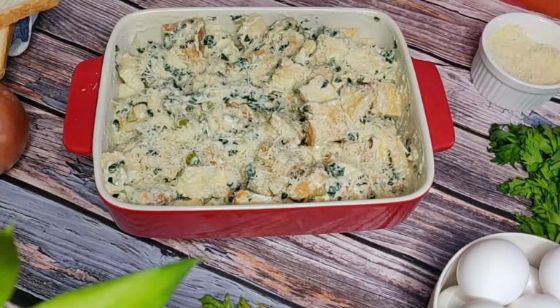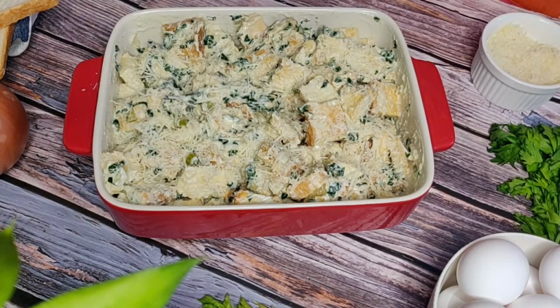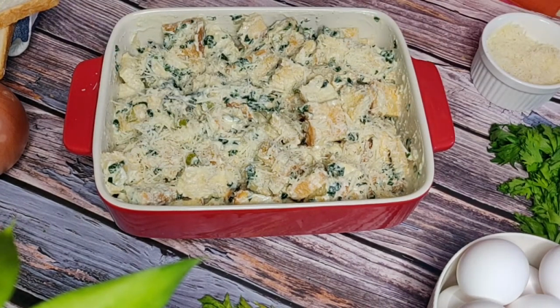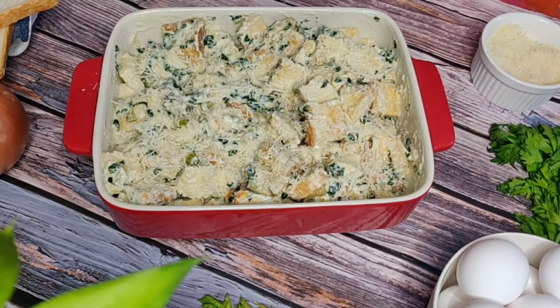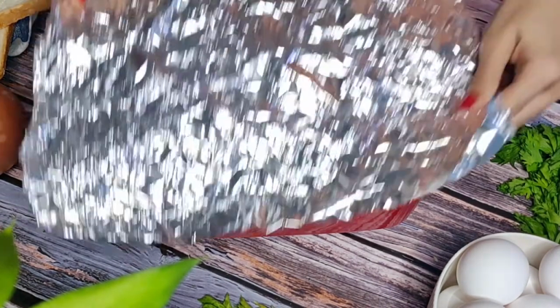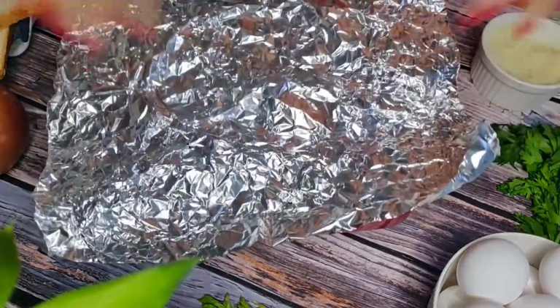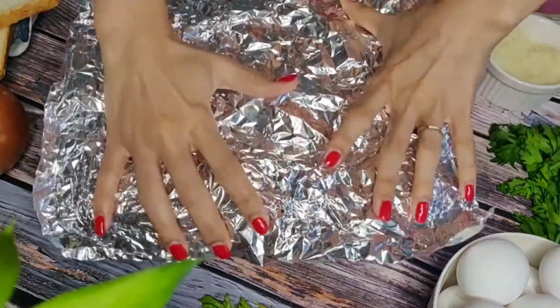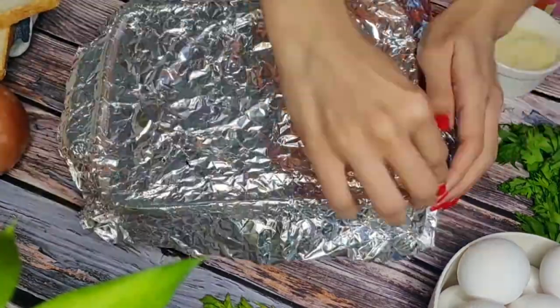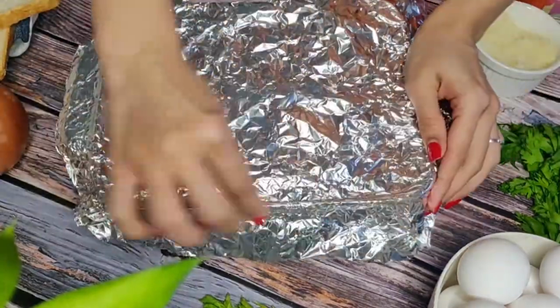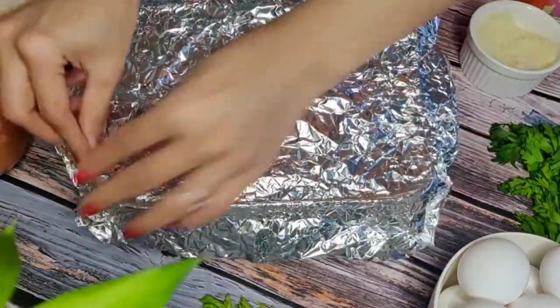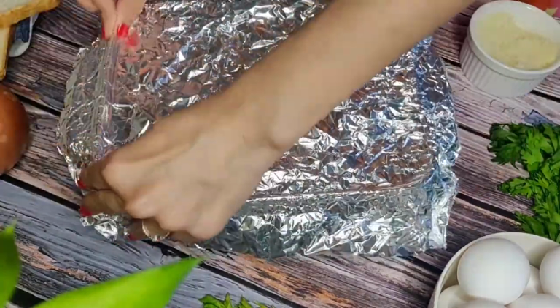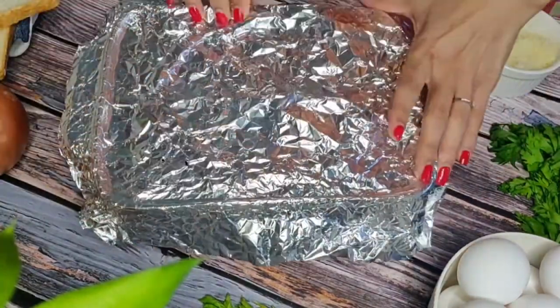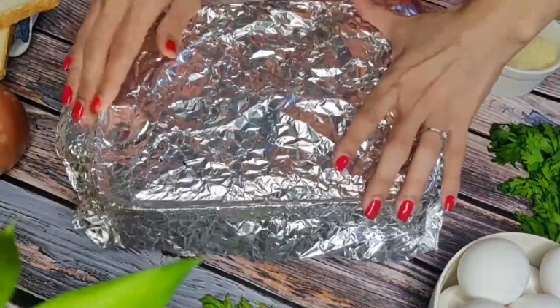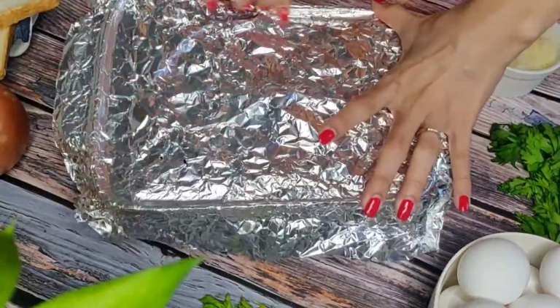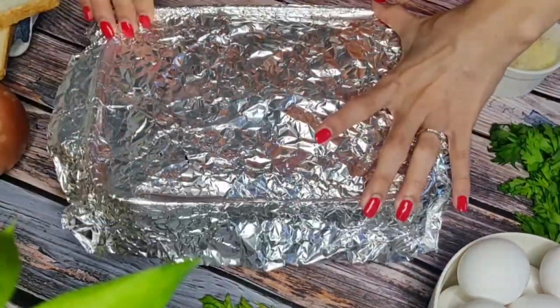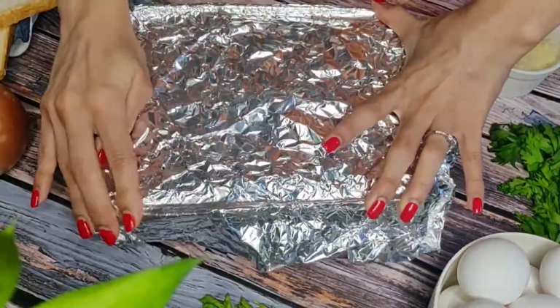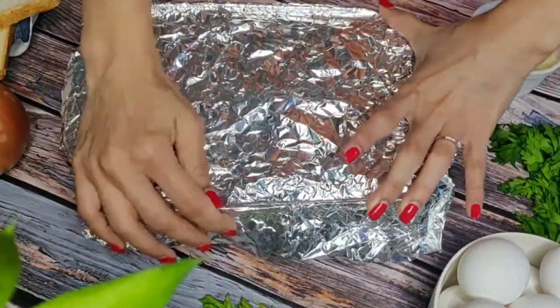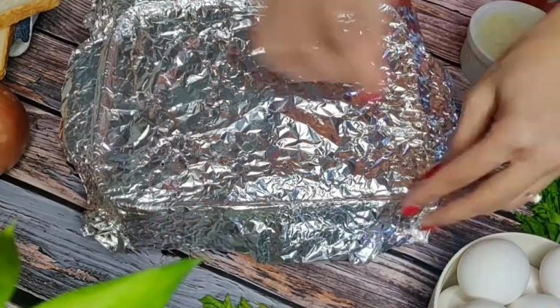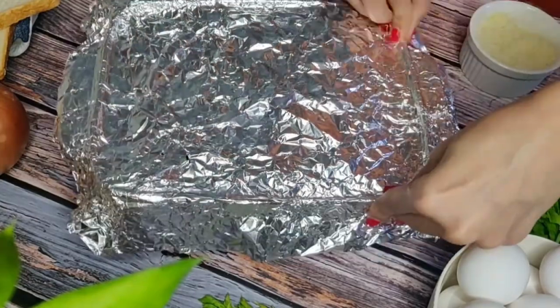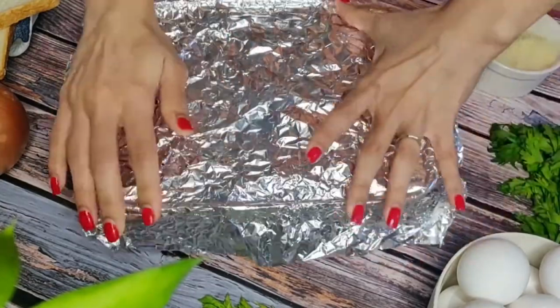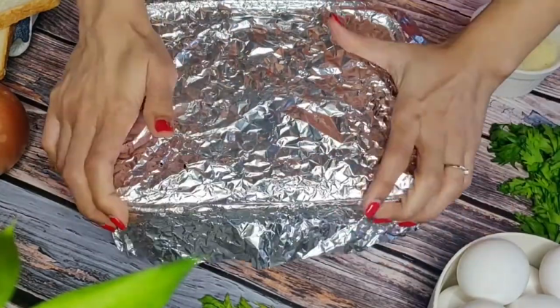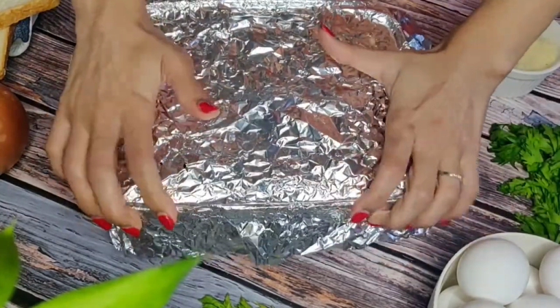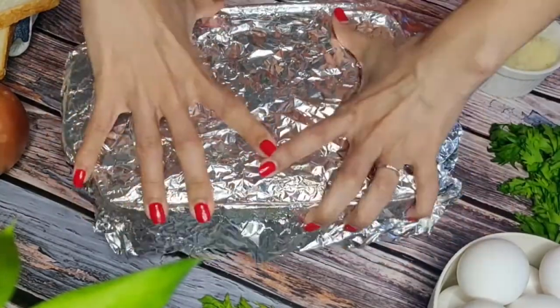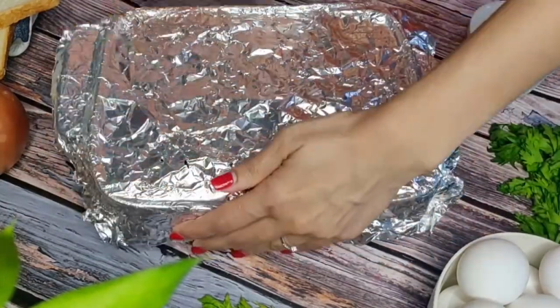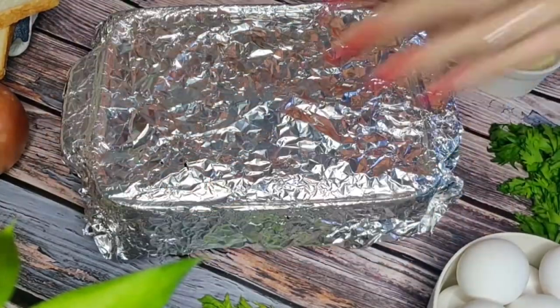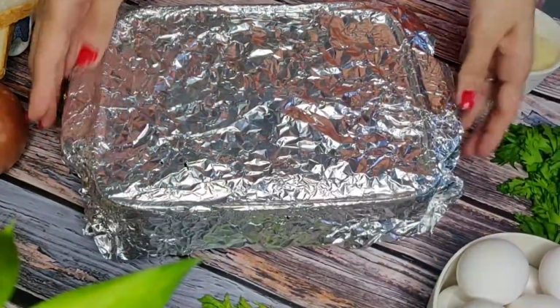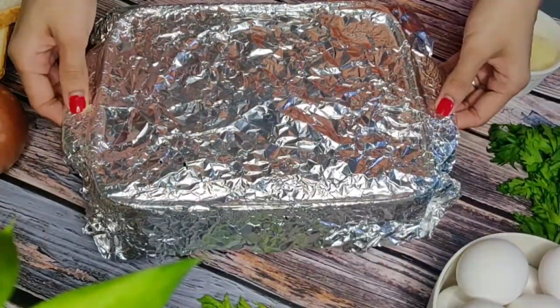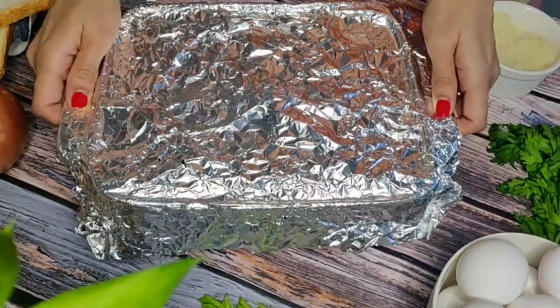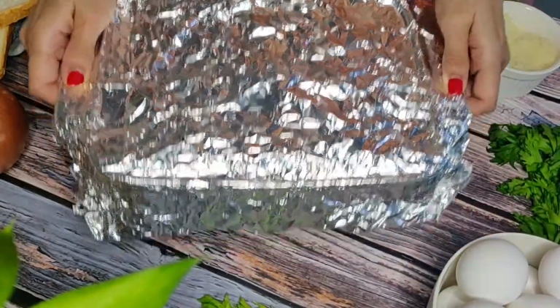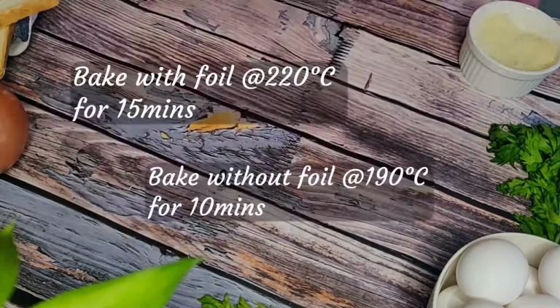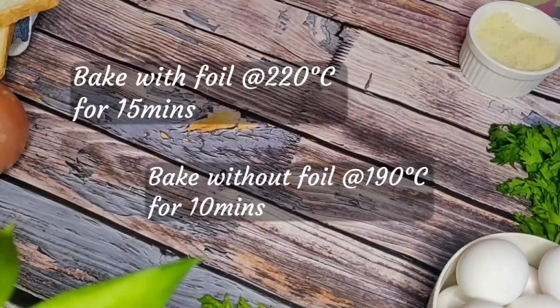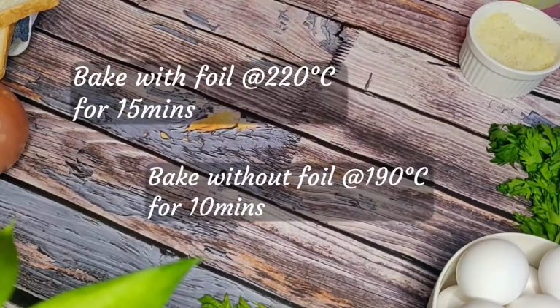Cover this with a foil and bake for 15 minutes at 220 degrees Celsius. After that, remove the foil and bake for 10 more minutes at 190 degrees Celsius until crispy and golden.